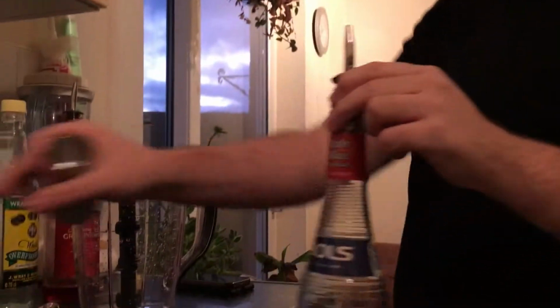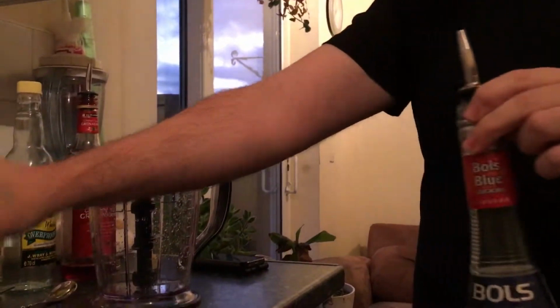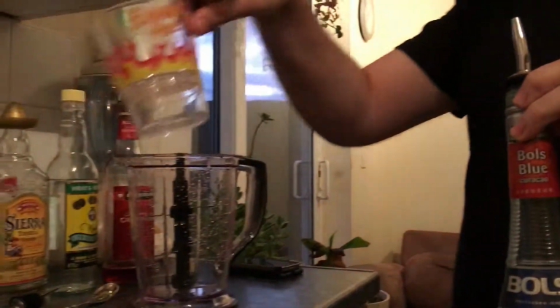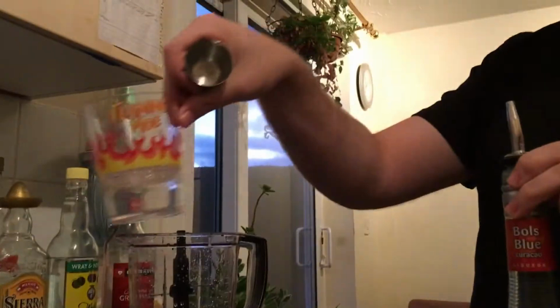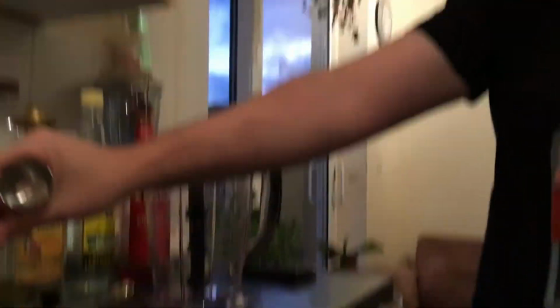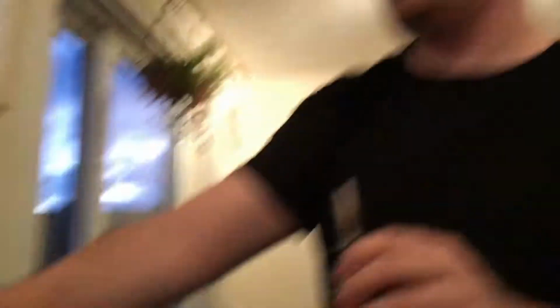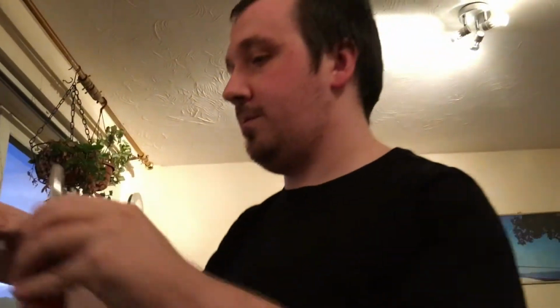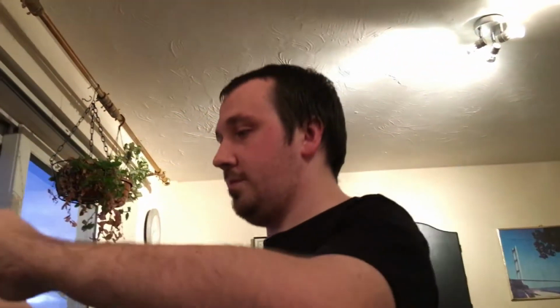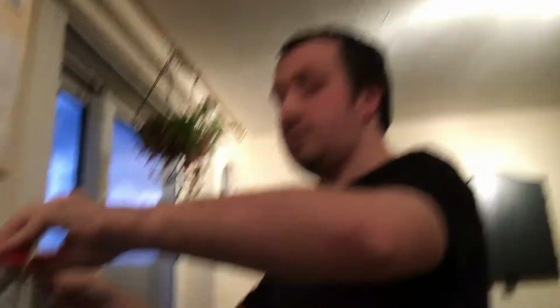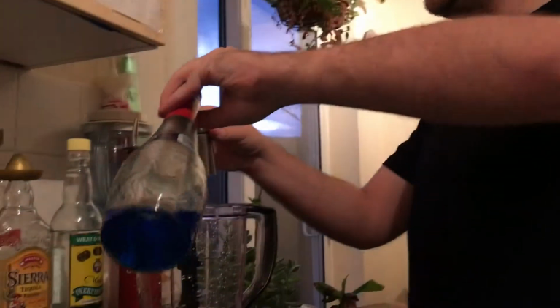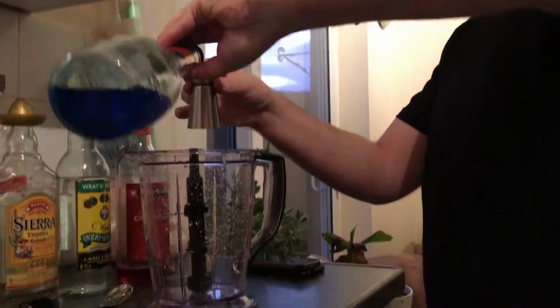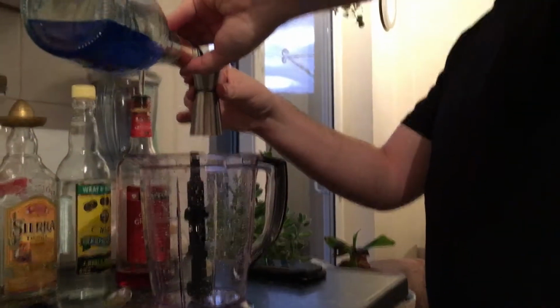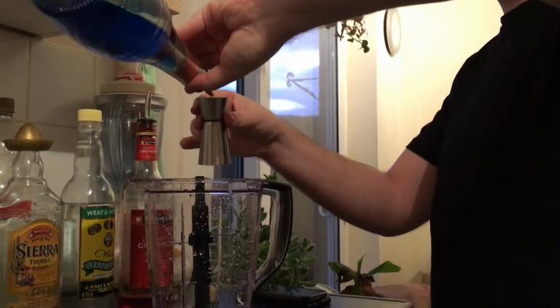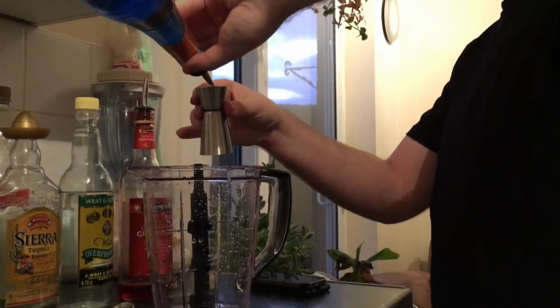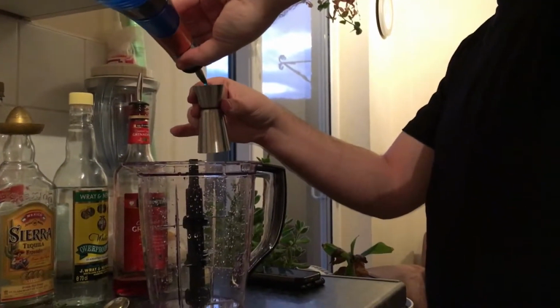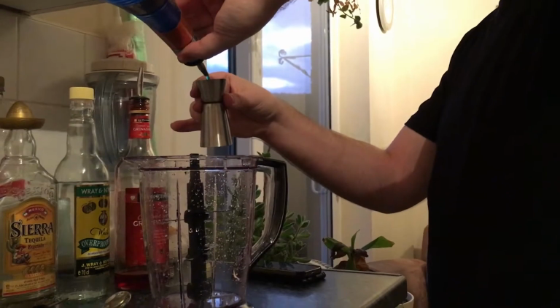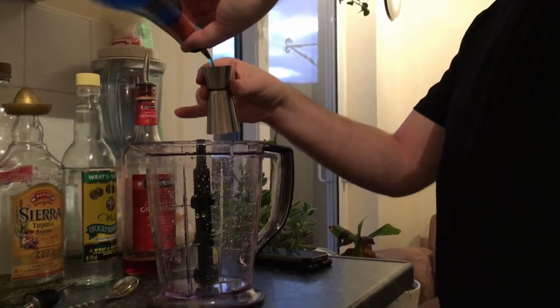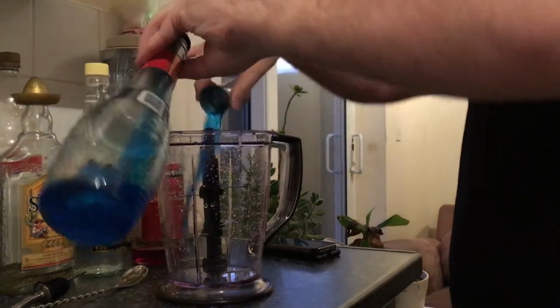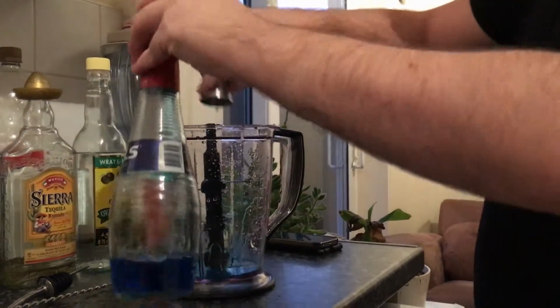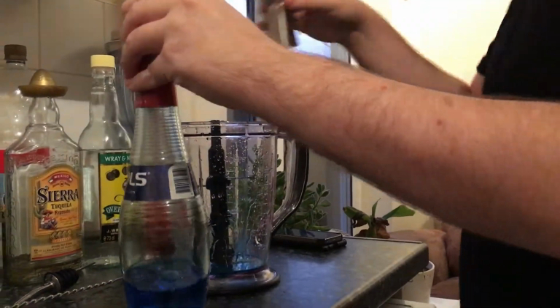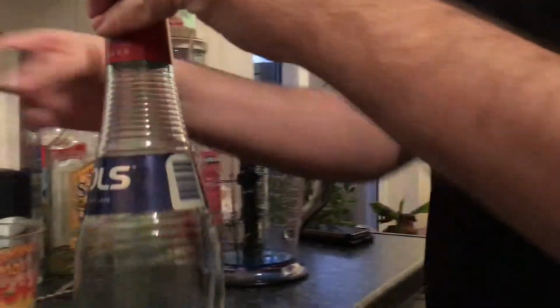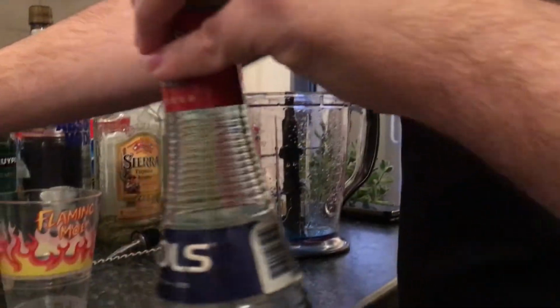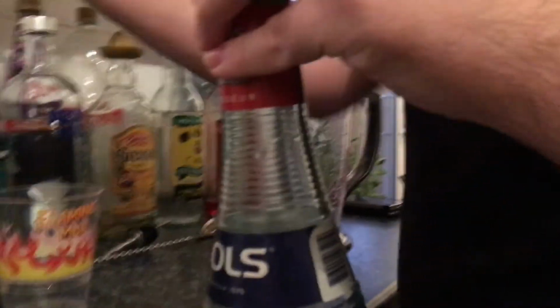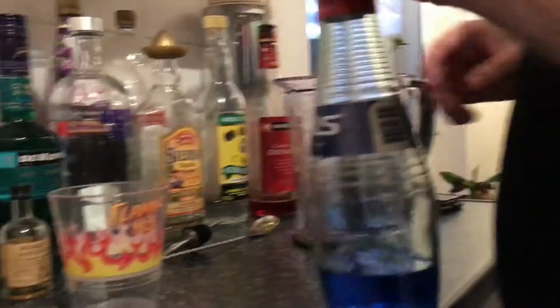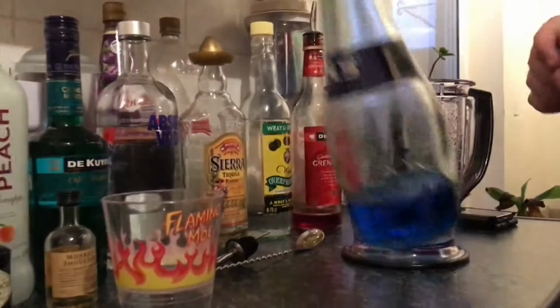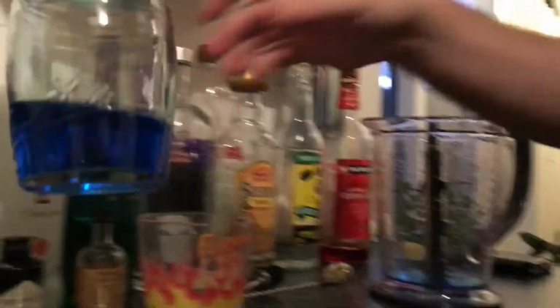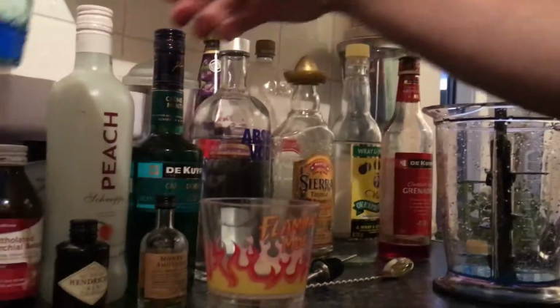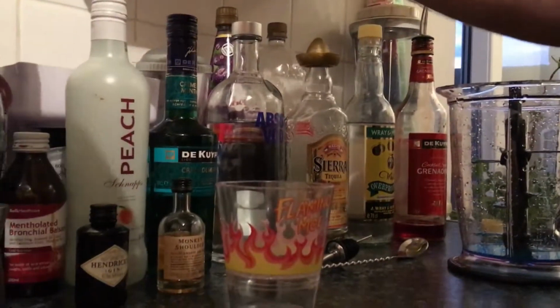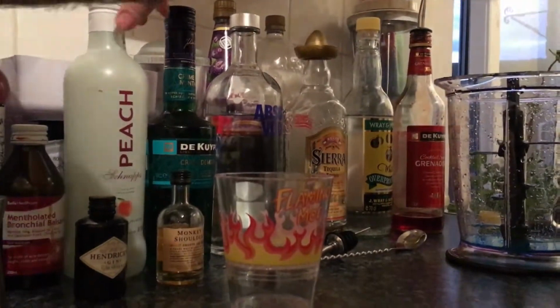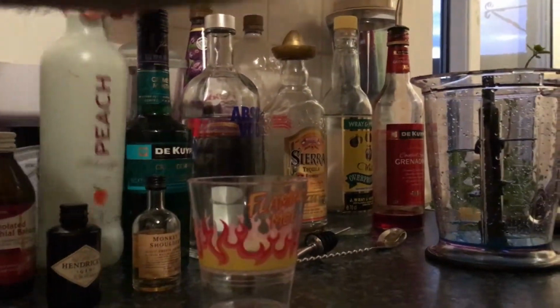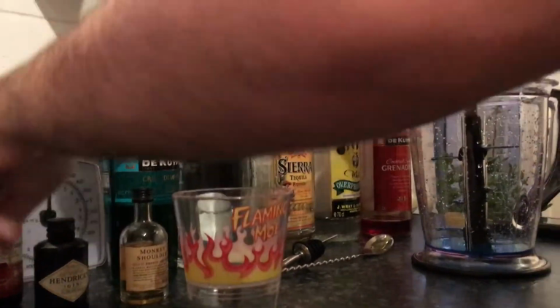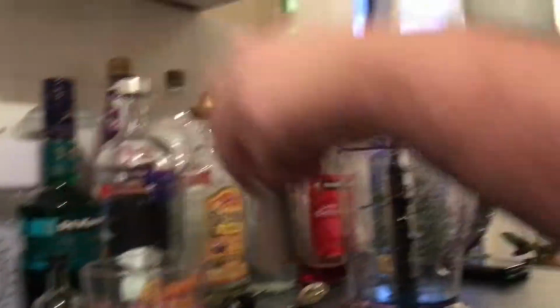This is from Orlando as well. Blue curaçao first in — just use the peach net.